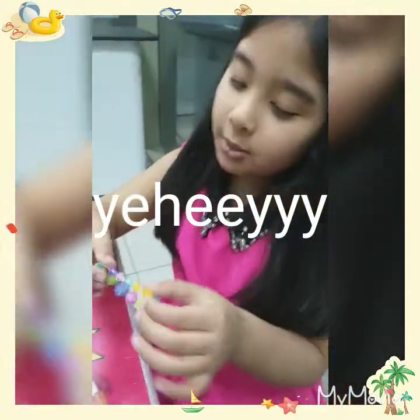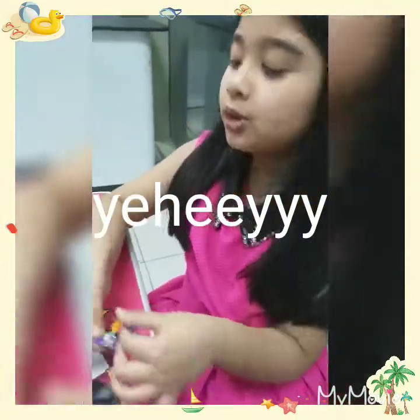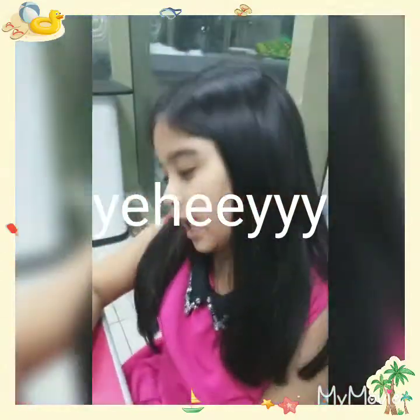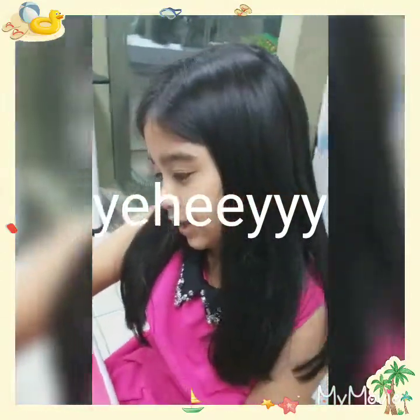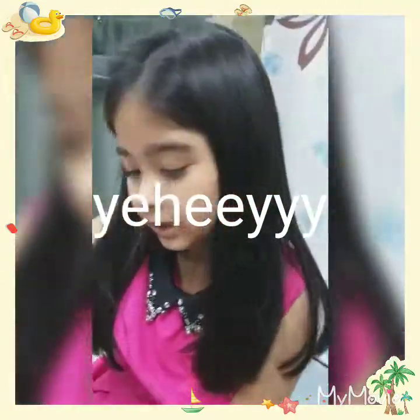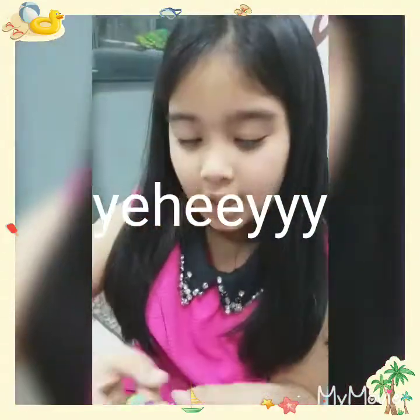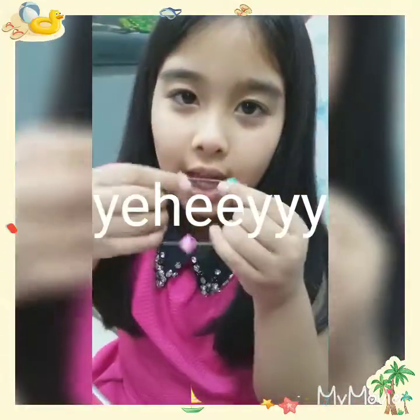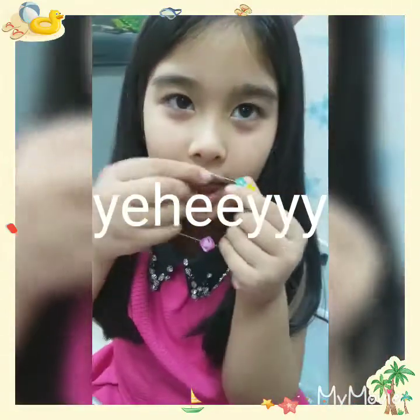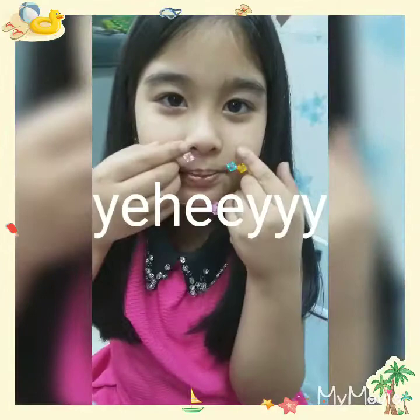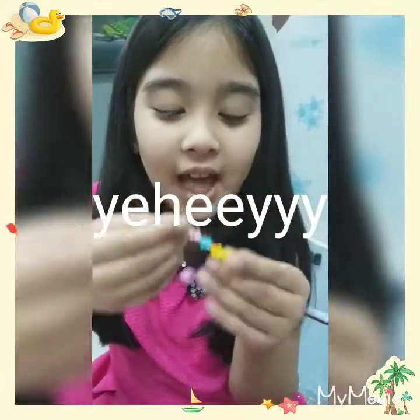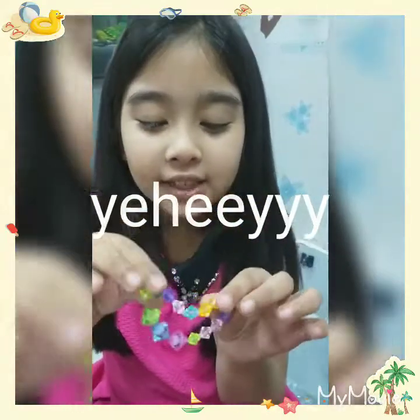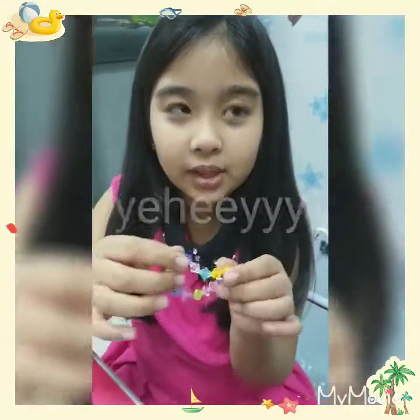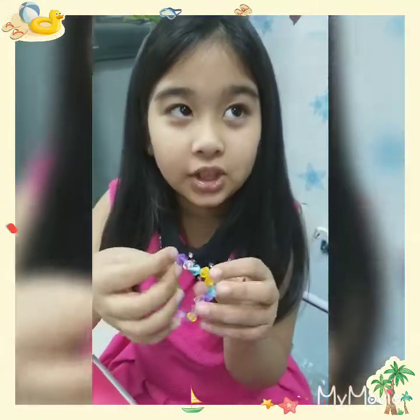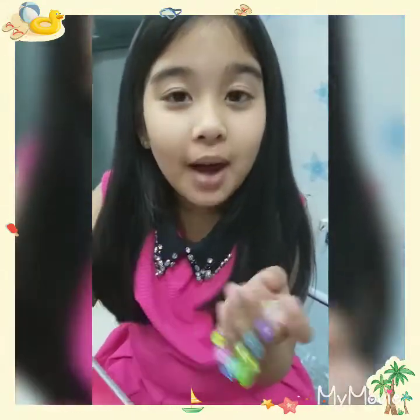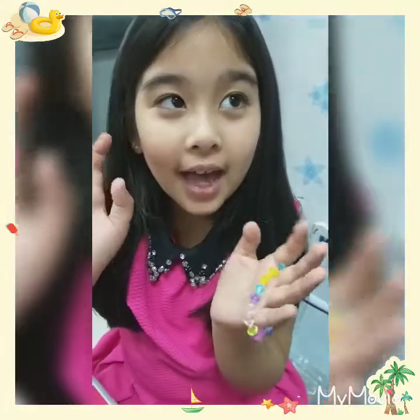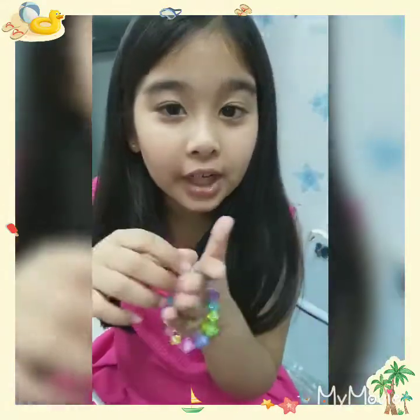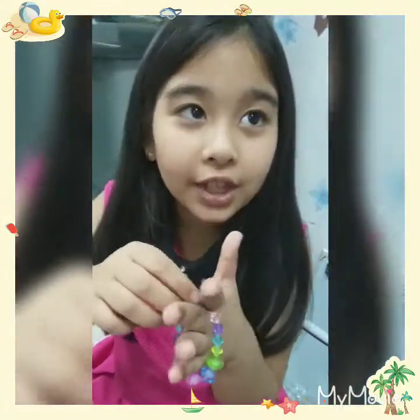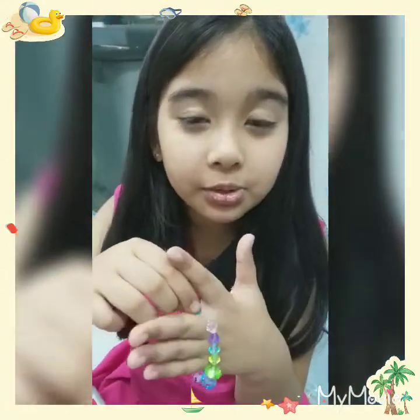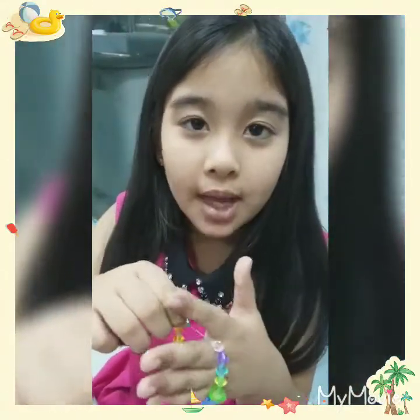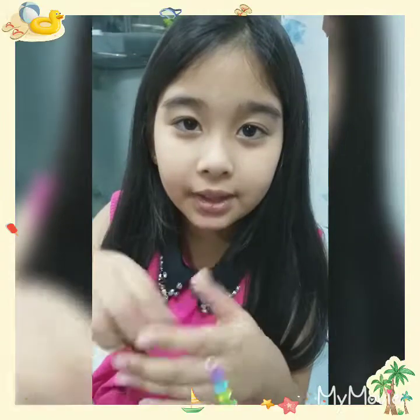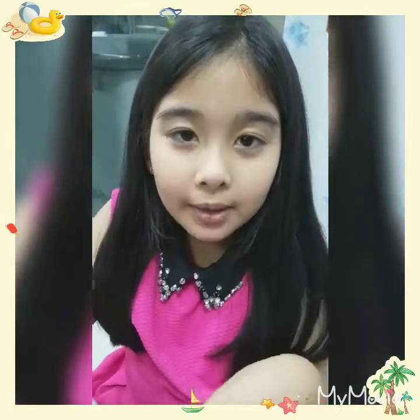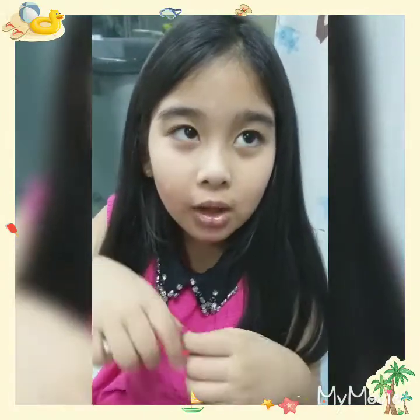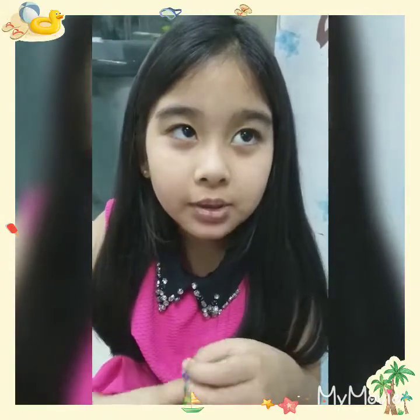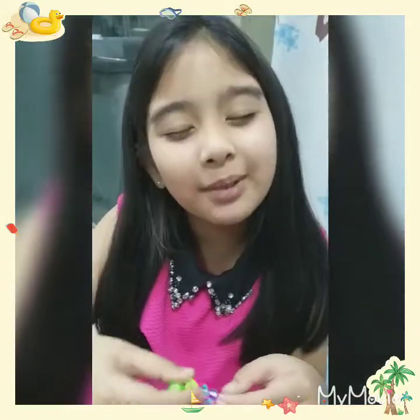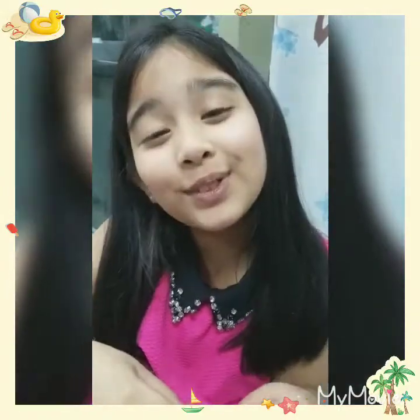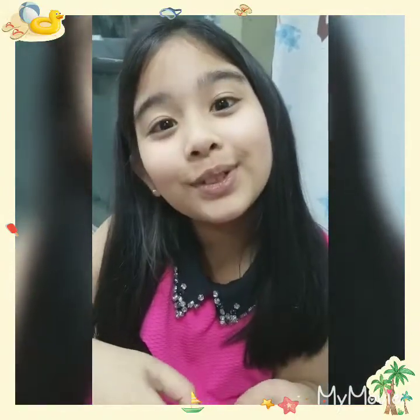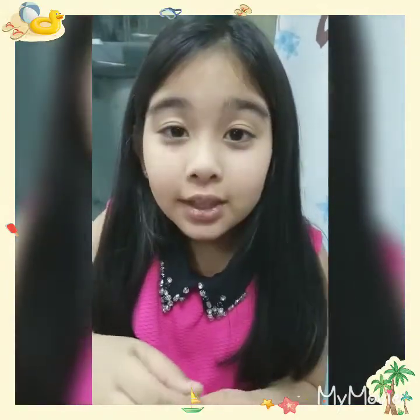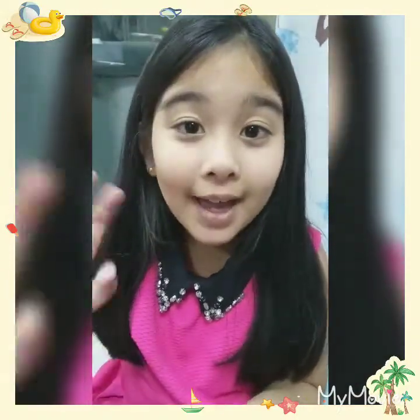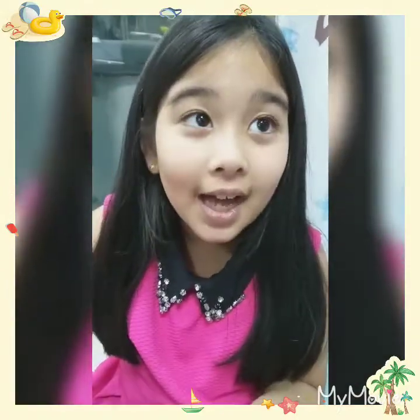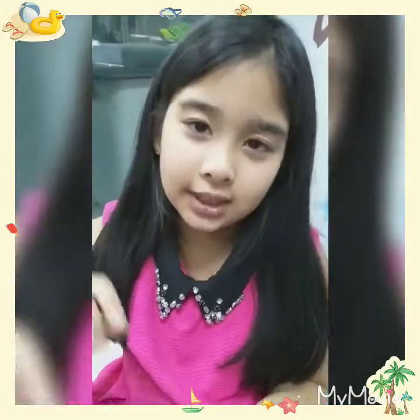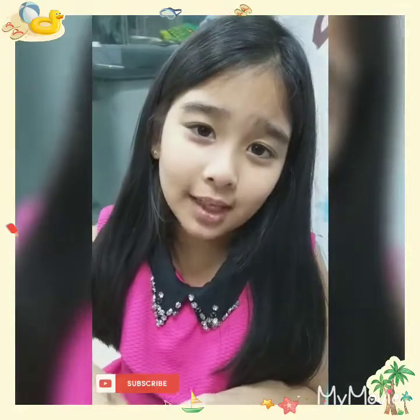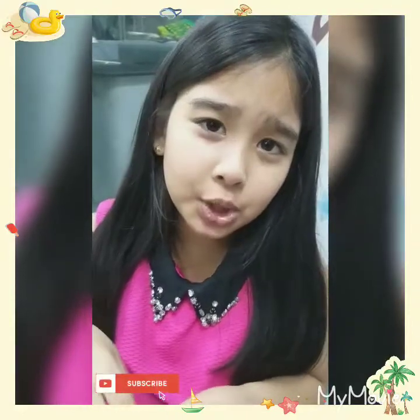Tomorrow I'm going to make a necklace. Bye! Don't forget to like, share, subscribe and comment down below. Subscribe too! Bye! Bye guys! See you in the next video.